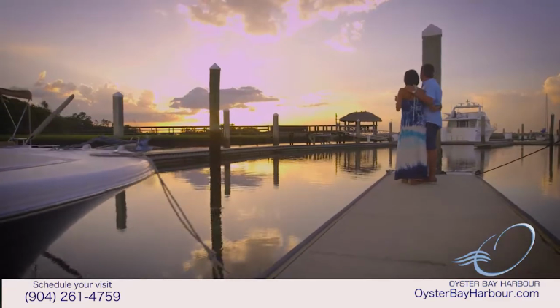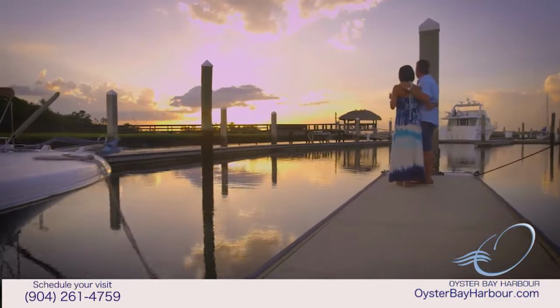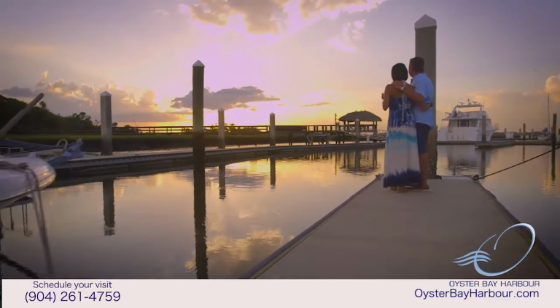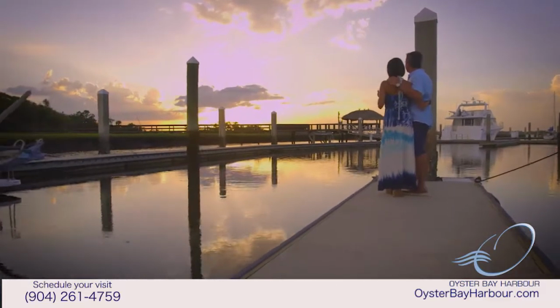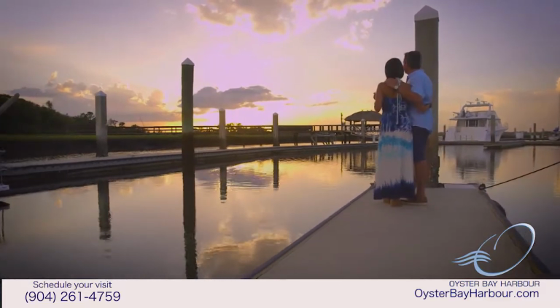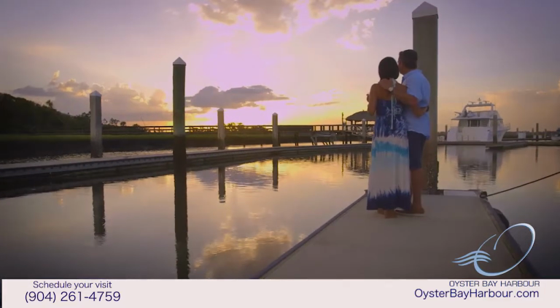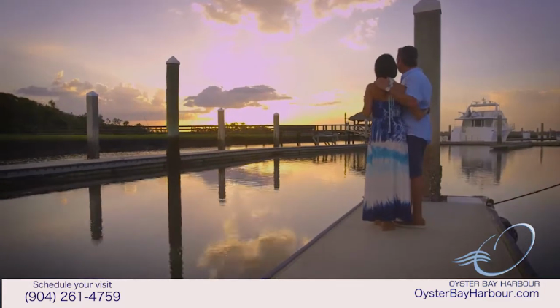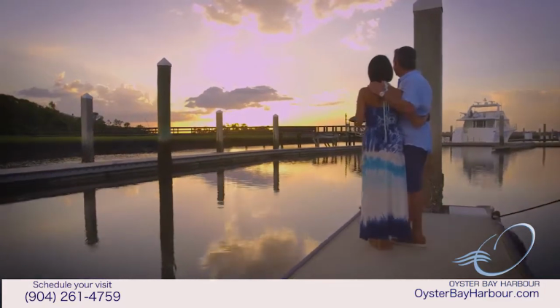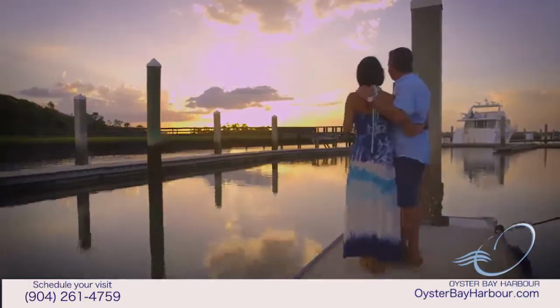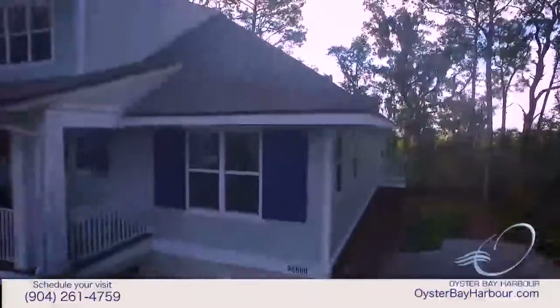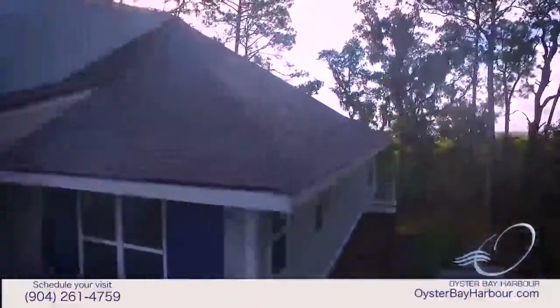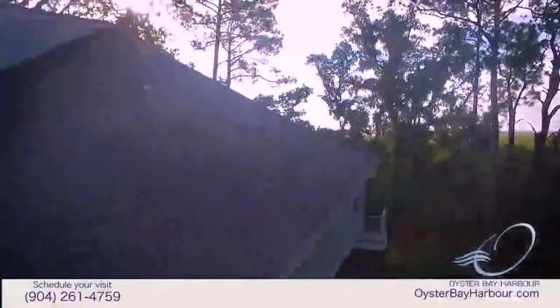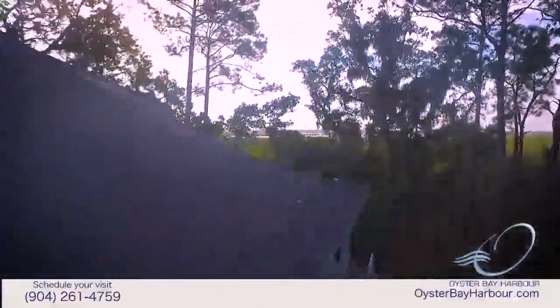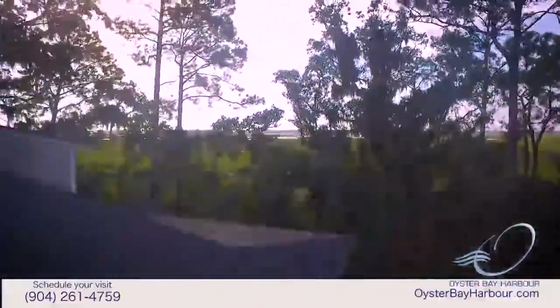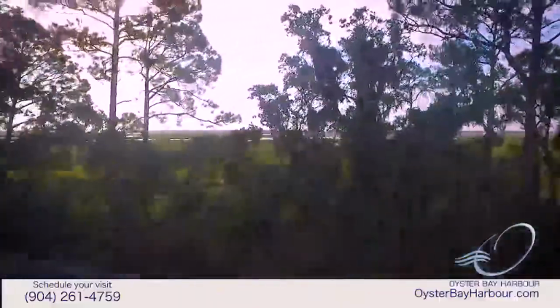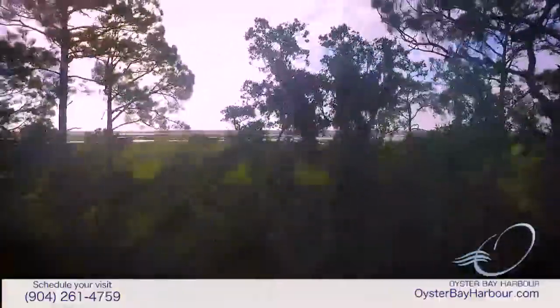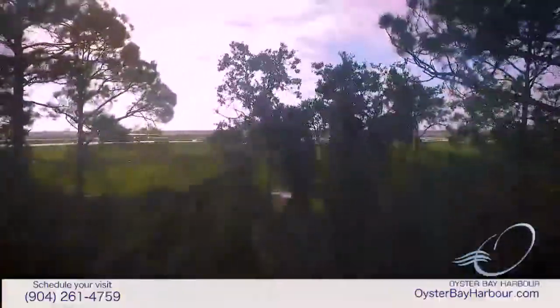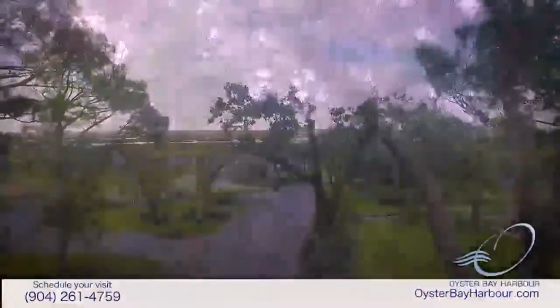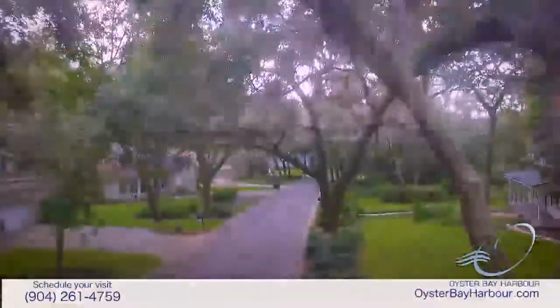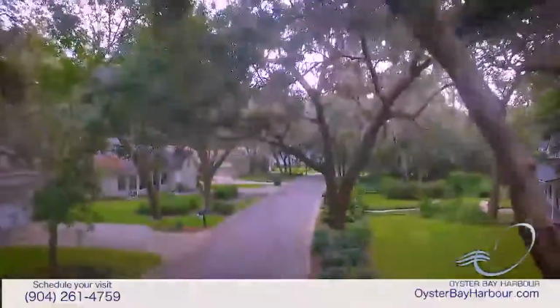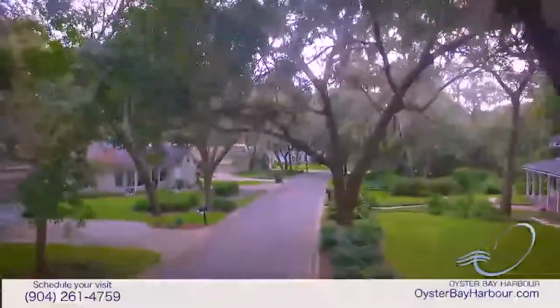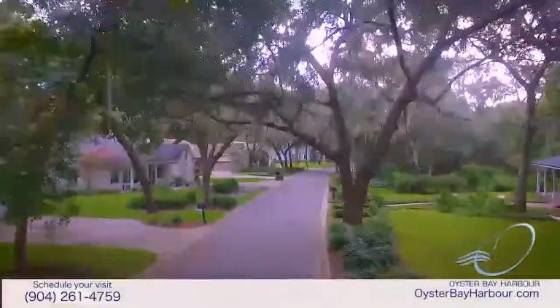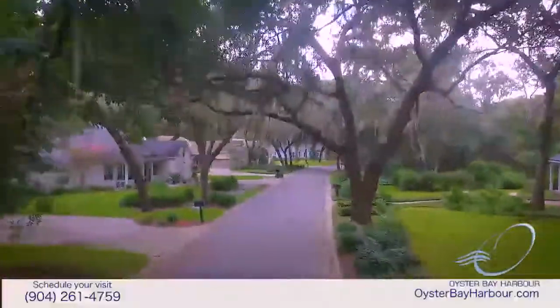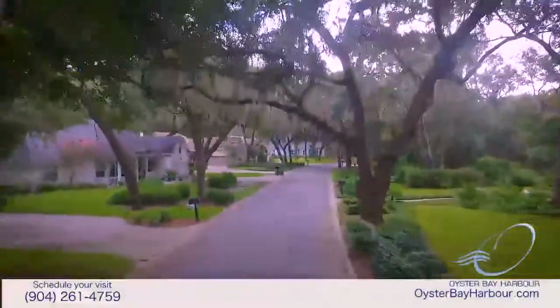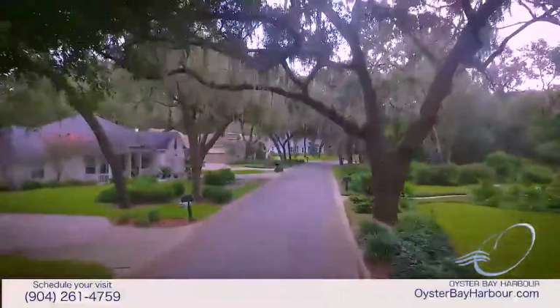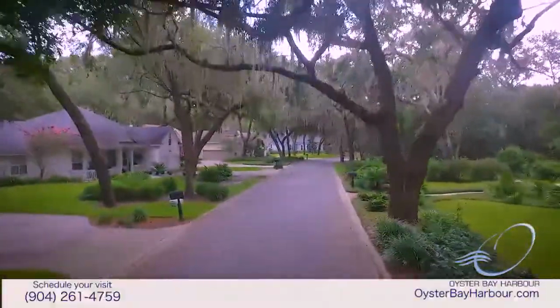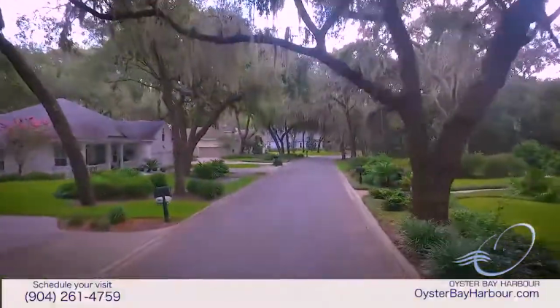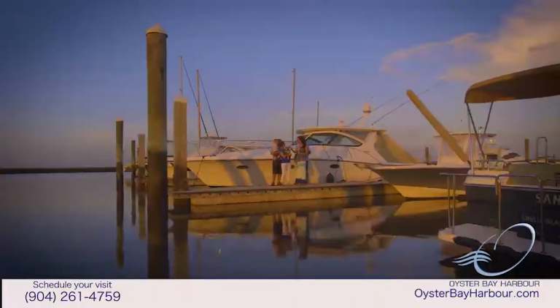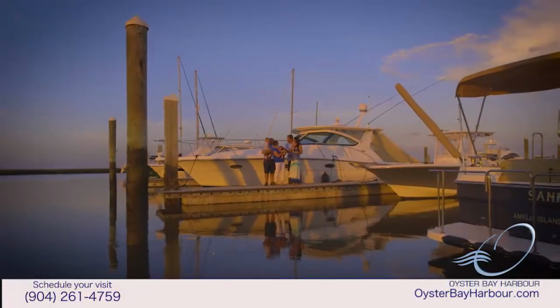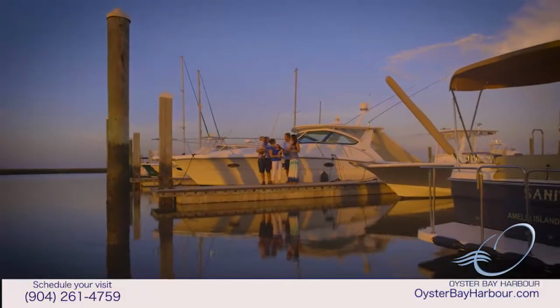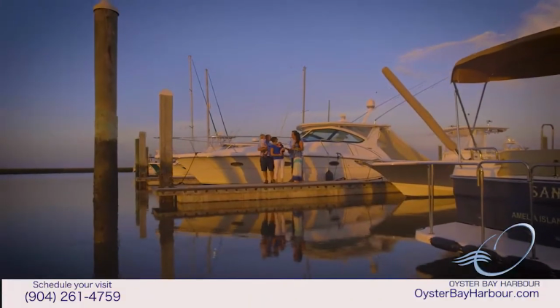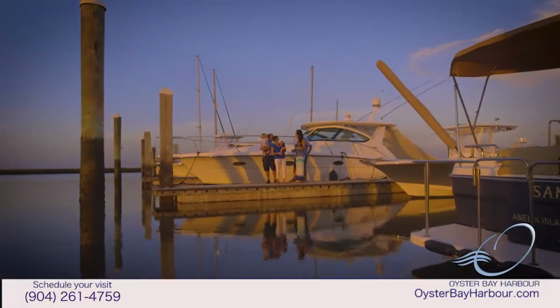Picture your family enjoying a new waterfront home surrounded by wildlife, privacy and million-dollar views. Located in beautiful Fernandina Beach, Oyster Bay Harbor provides an opportunity to create the saltwater lifestyle you've been dreaming of.